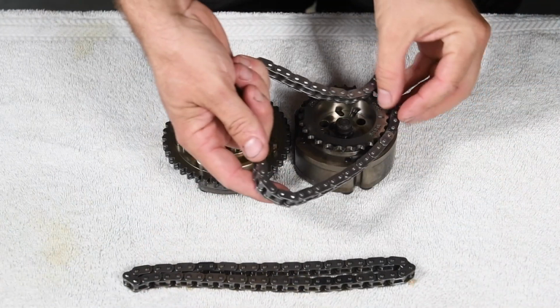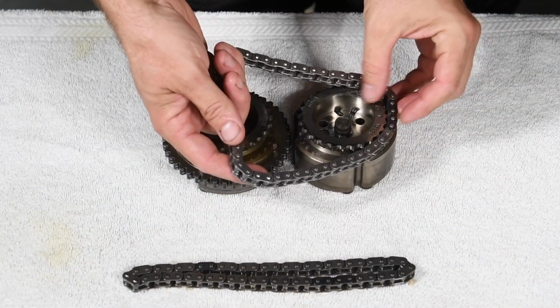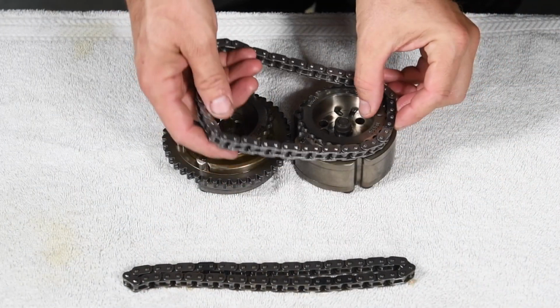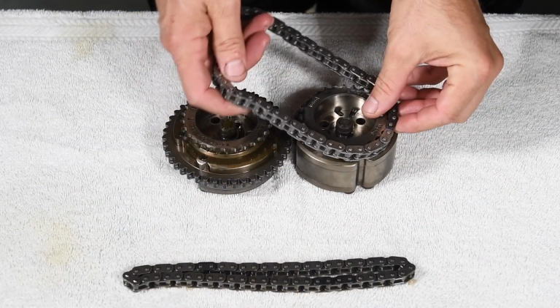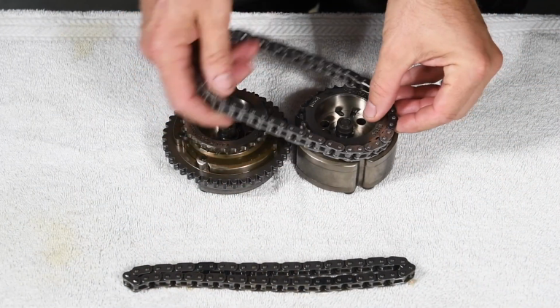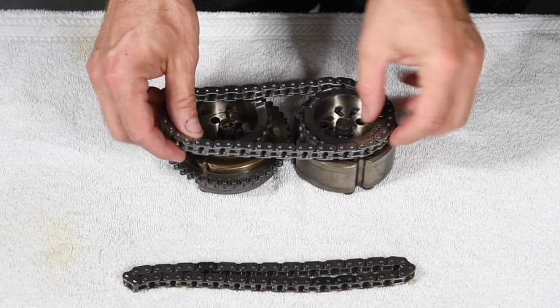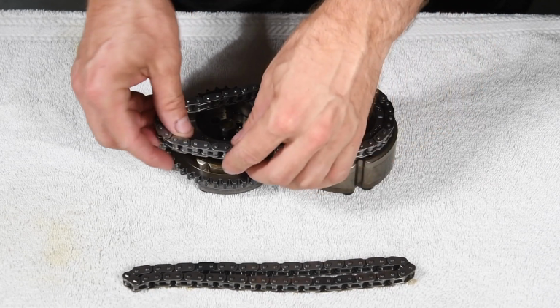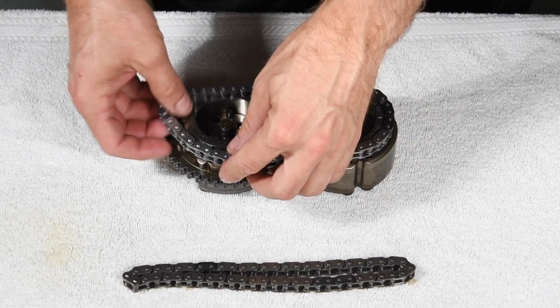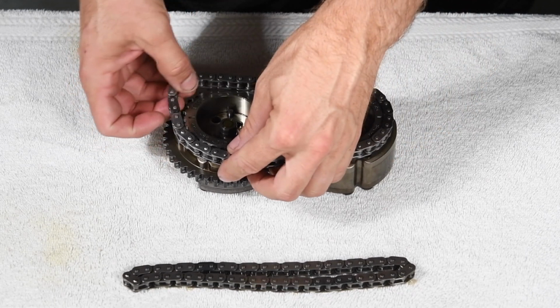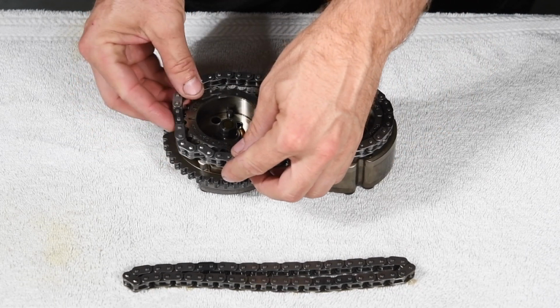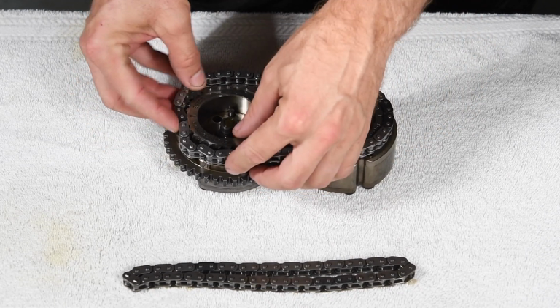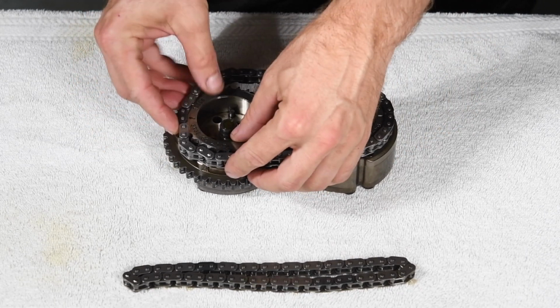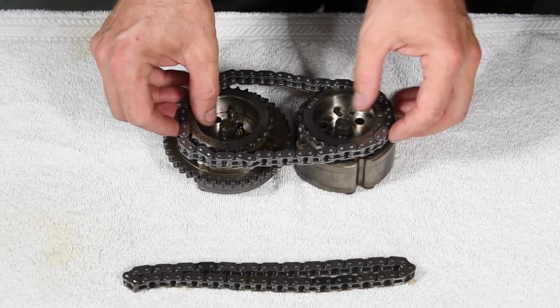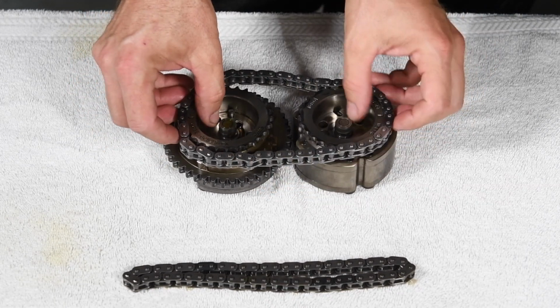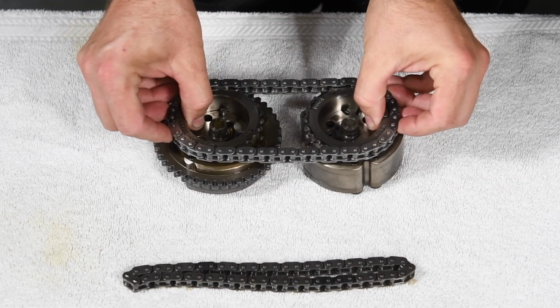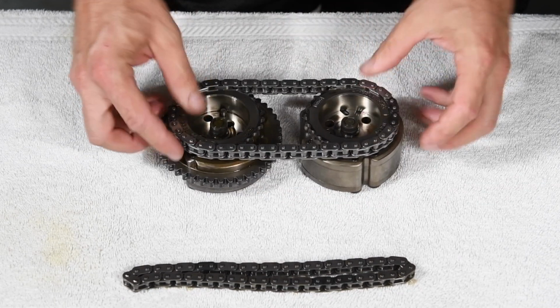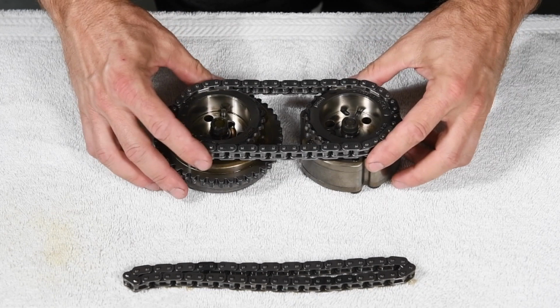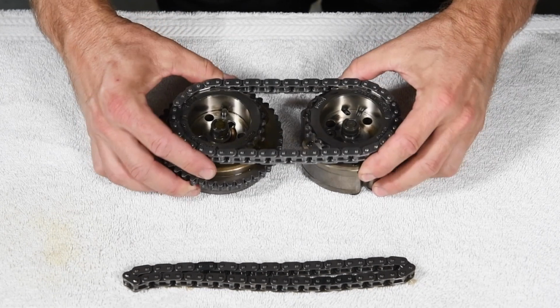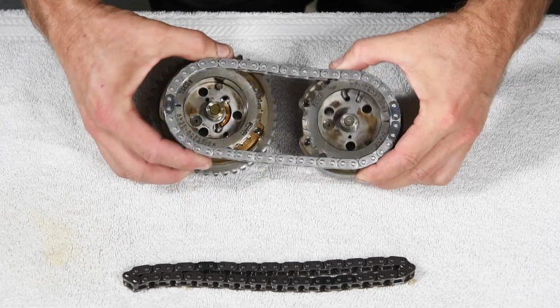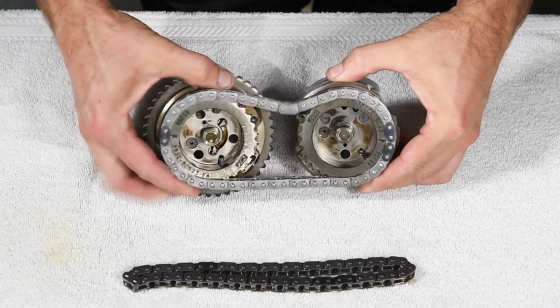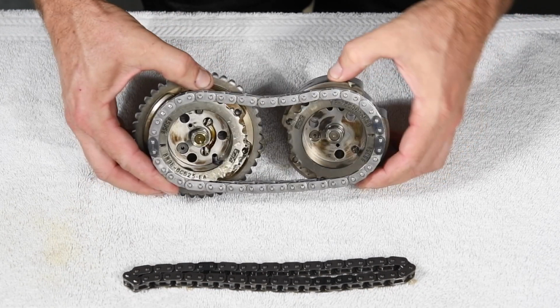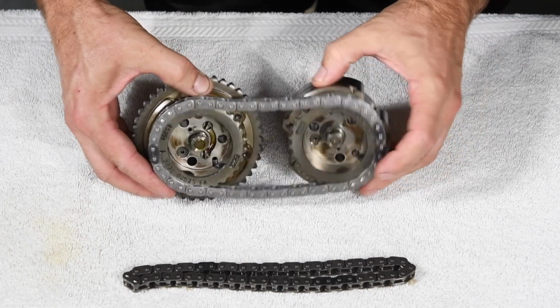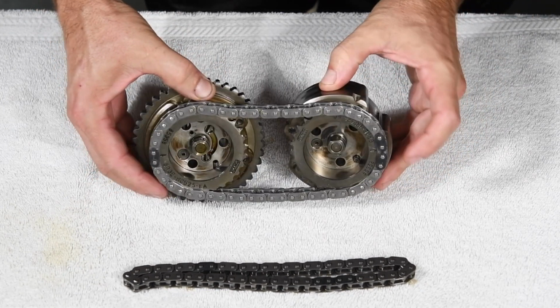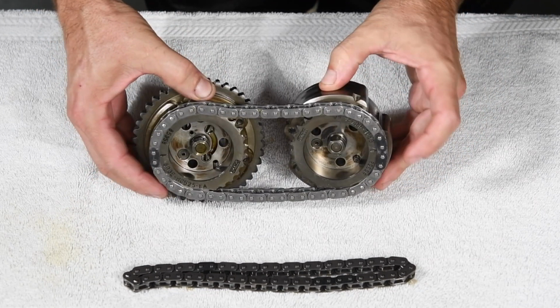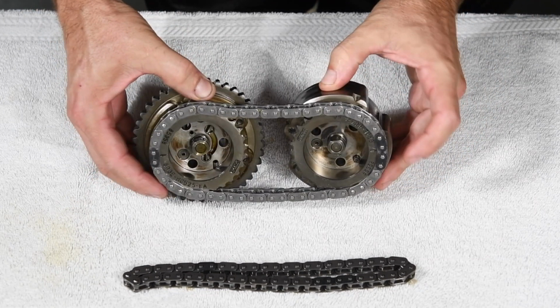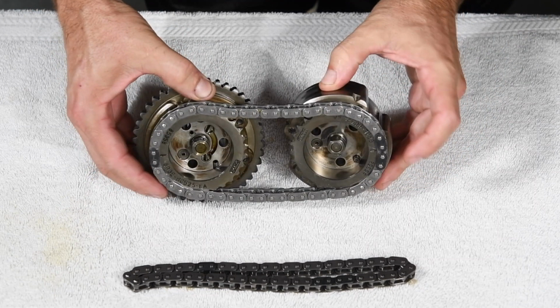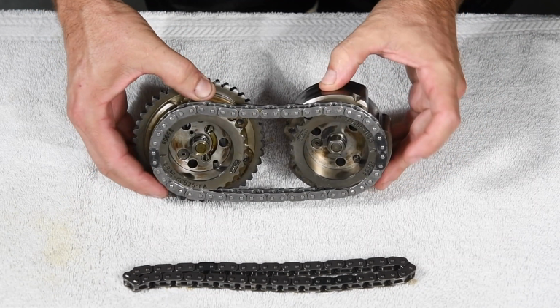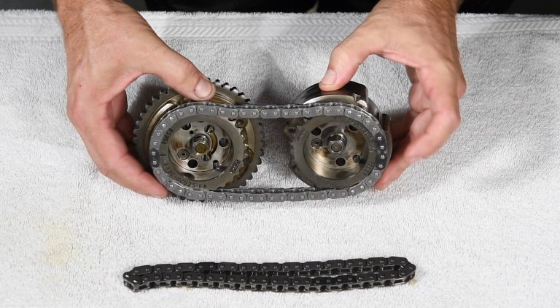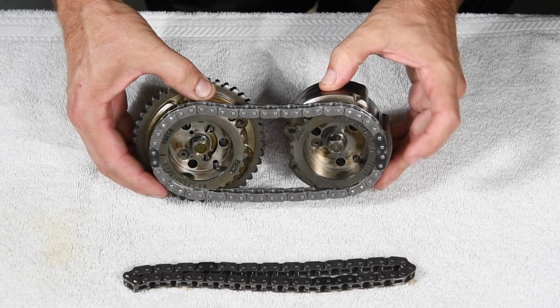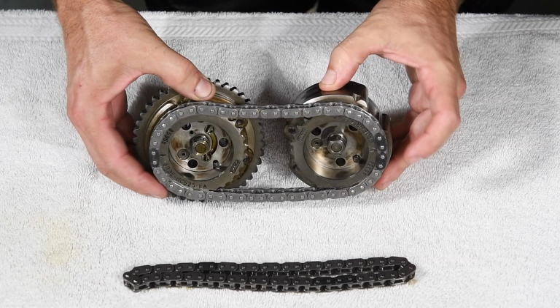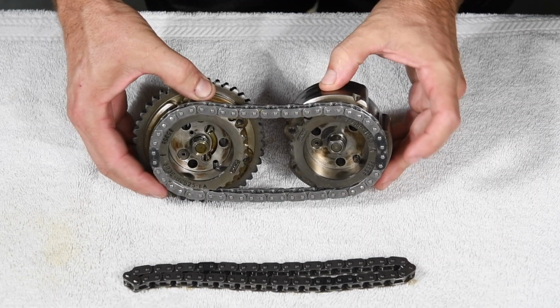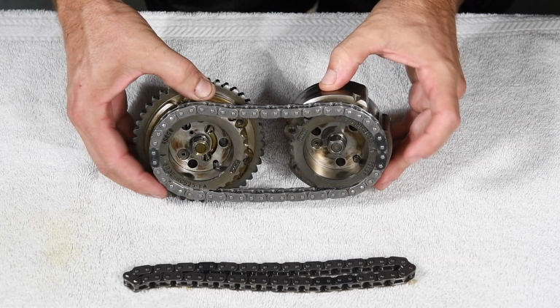Here's how to set up the chains. Install the secondary timing chains on the VCT cam sprockets so that the marks on the exhaust sprockets align with the single colored links shown on the left, and the marks on the intake sprockets are between the two colored links shown on the right.